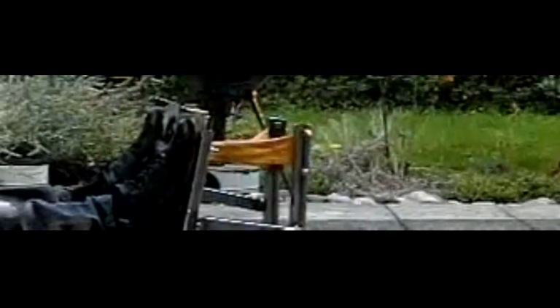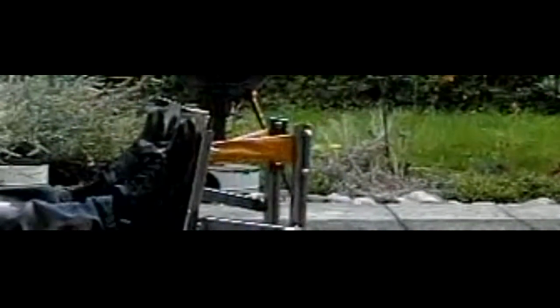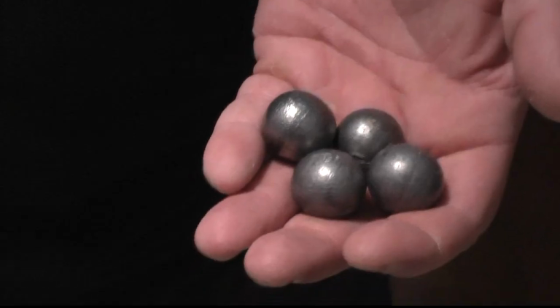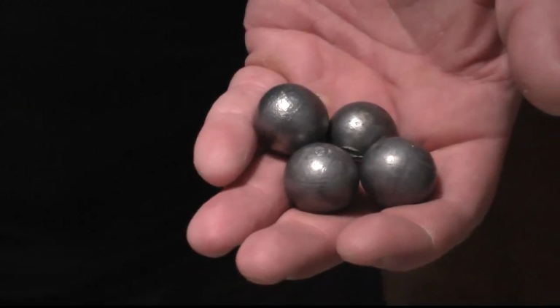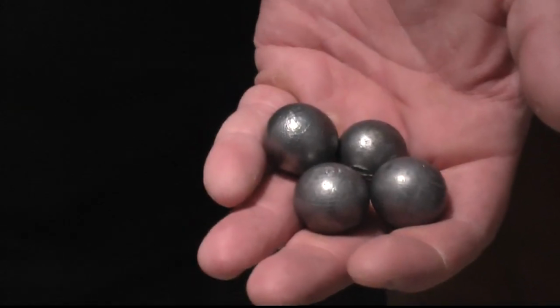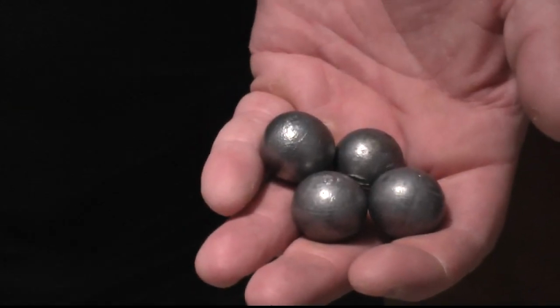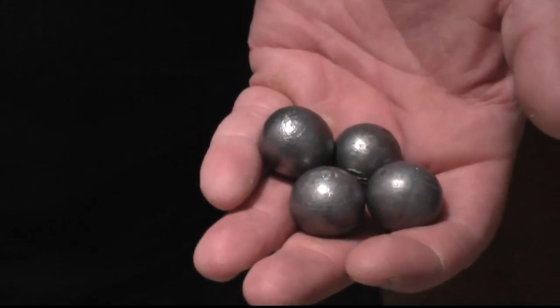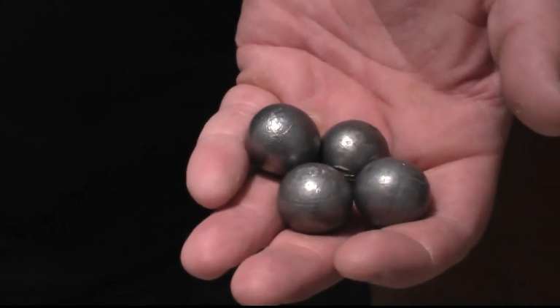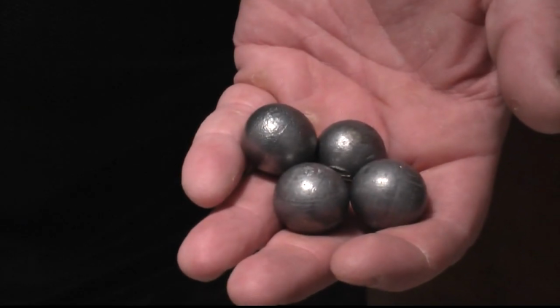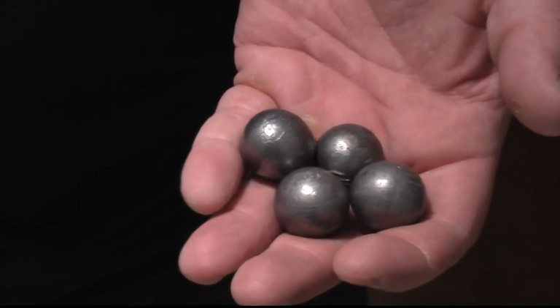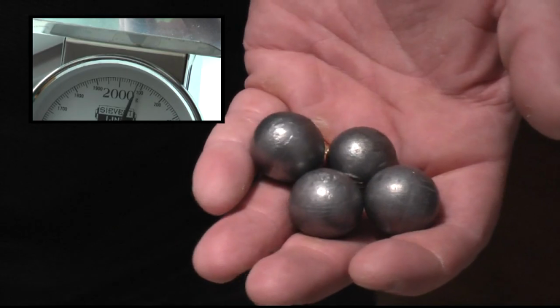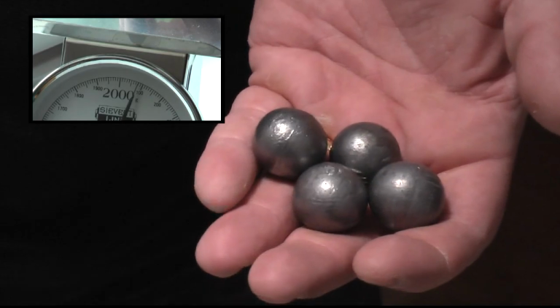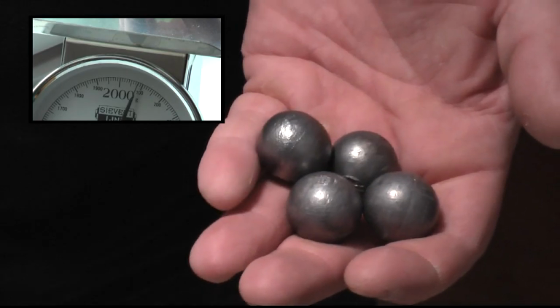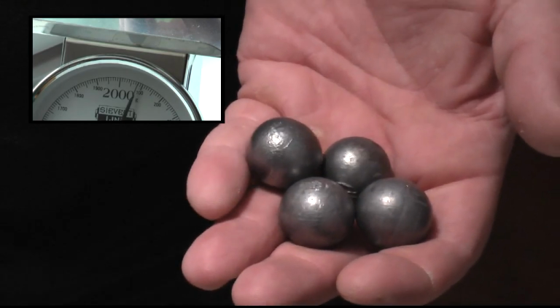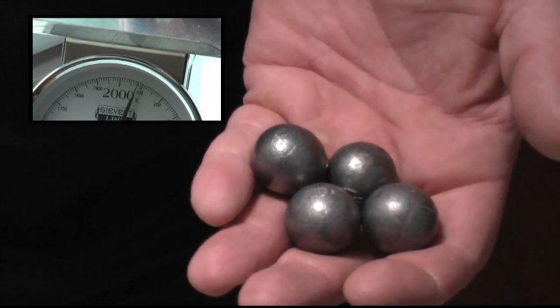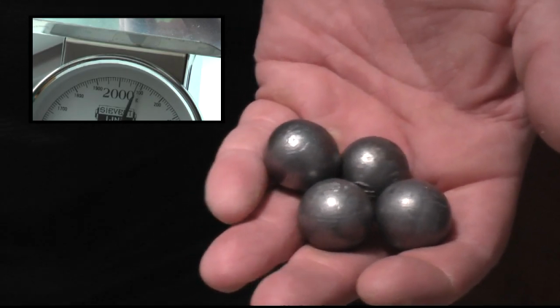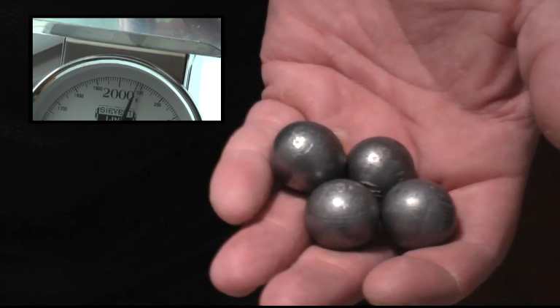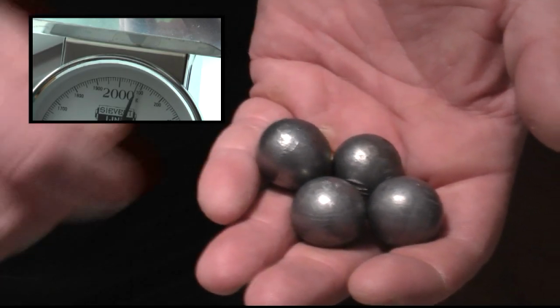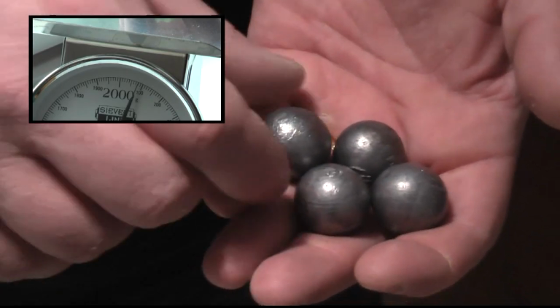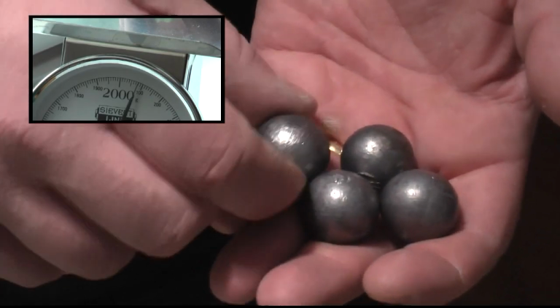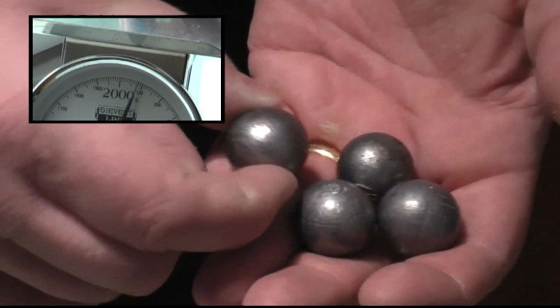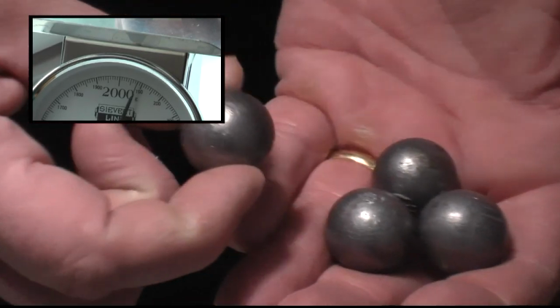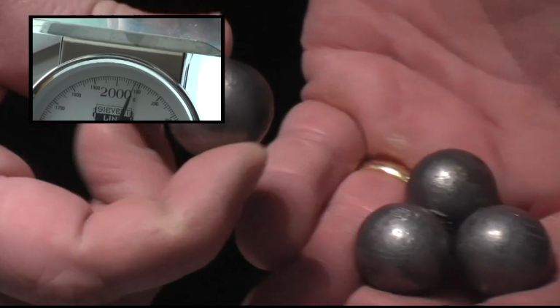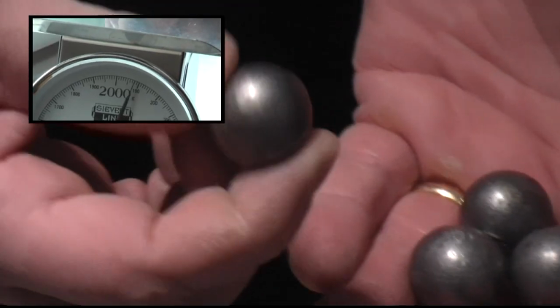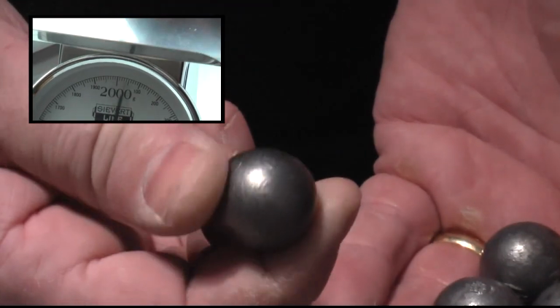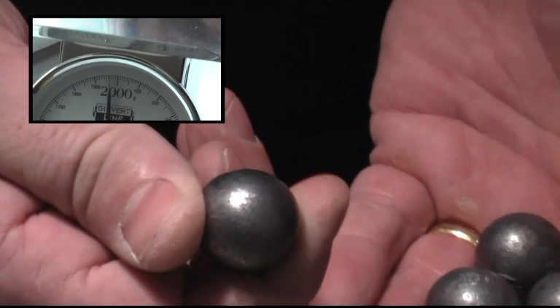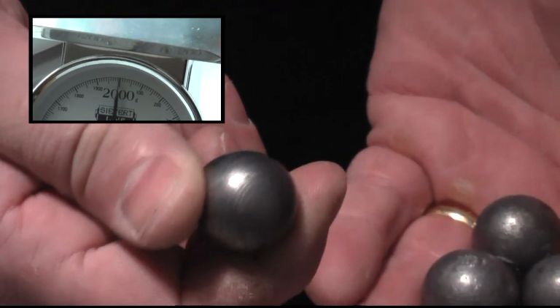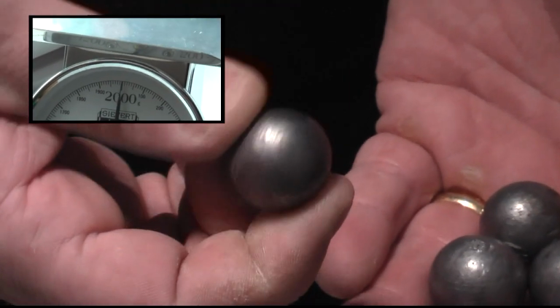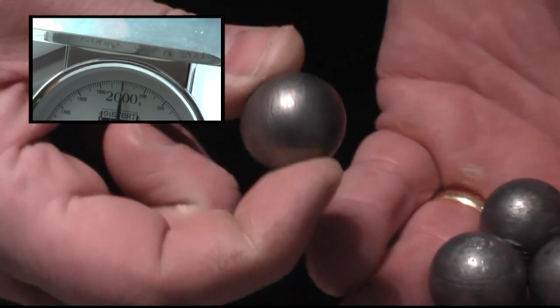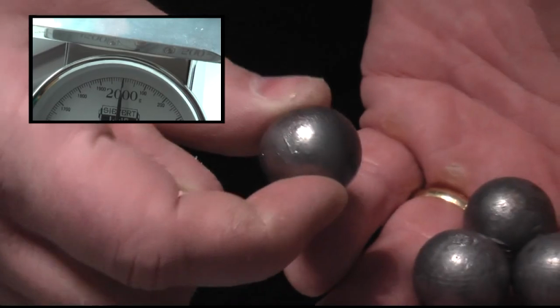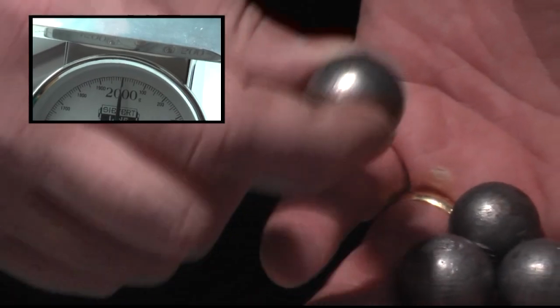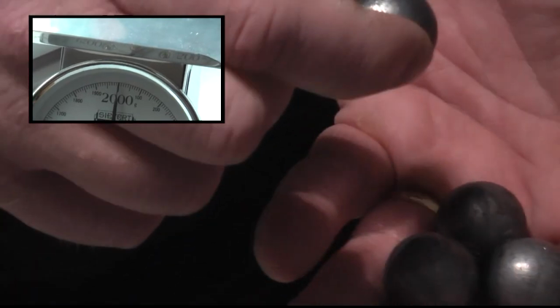Those are the bolts — dot 91 inch, 82 grams, hand cast lead.